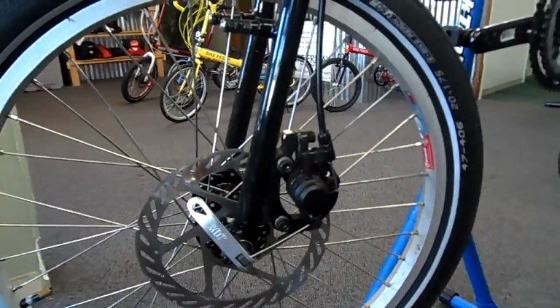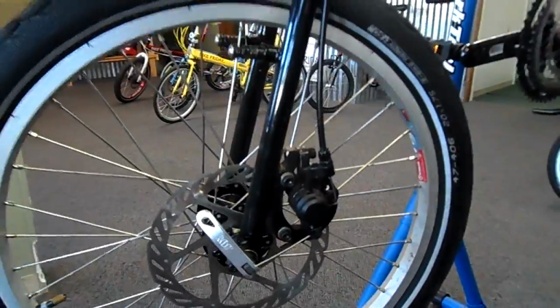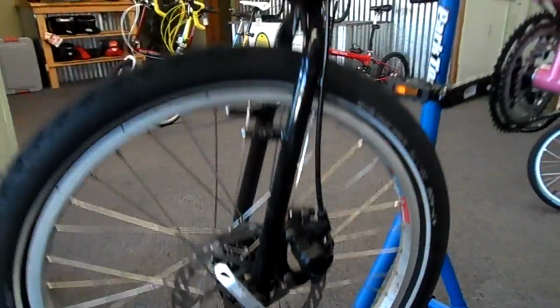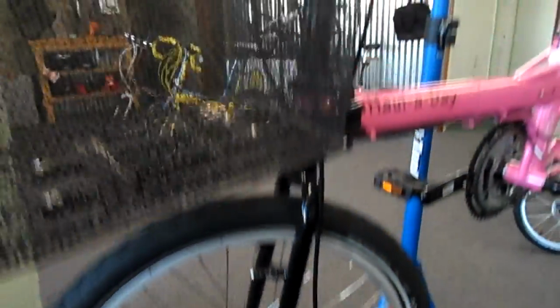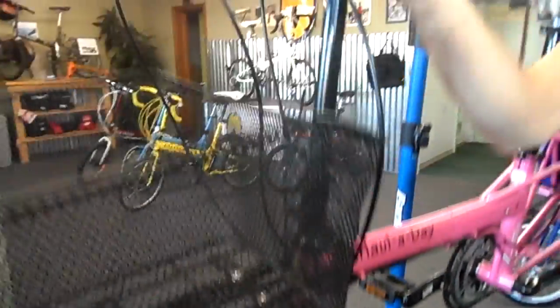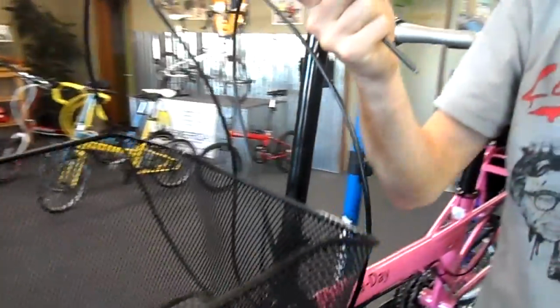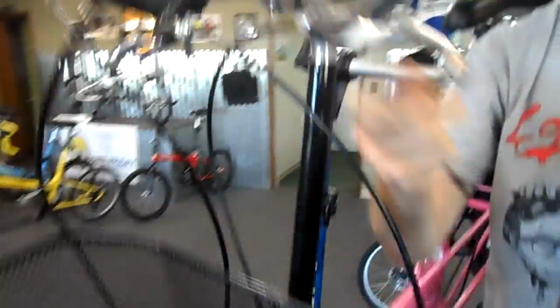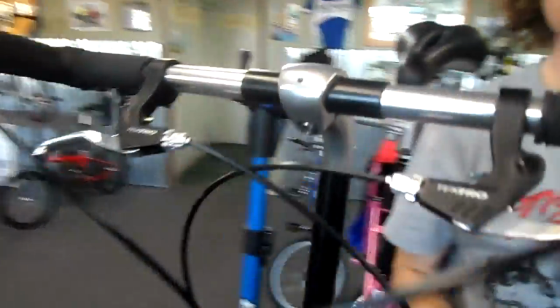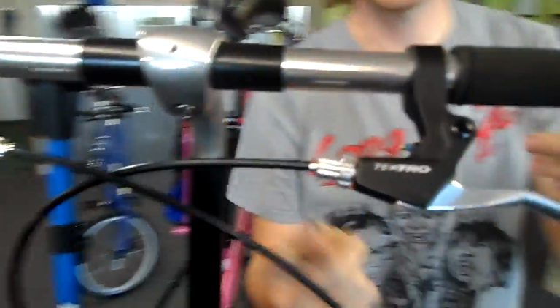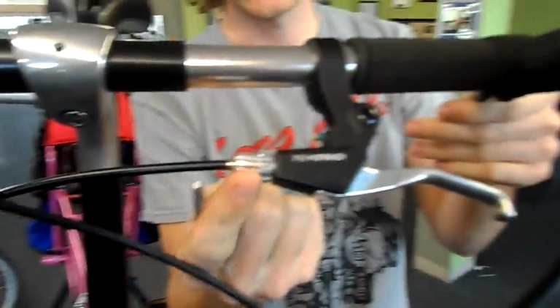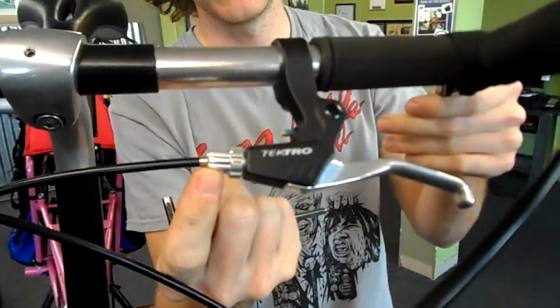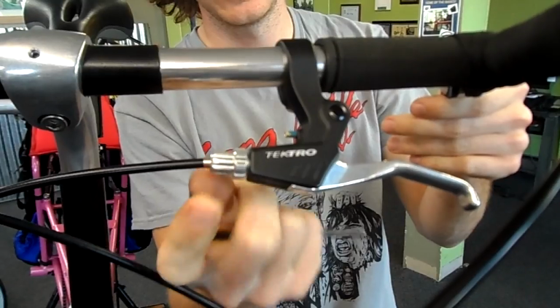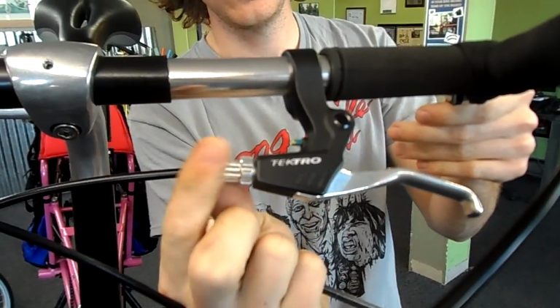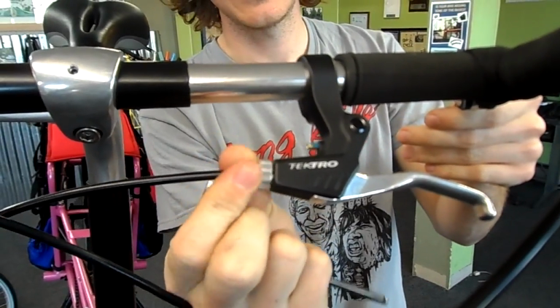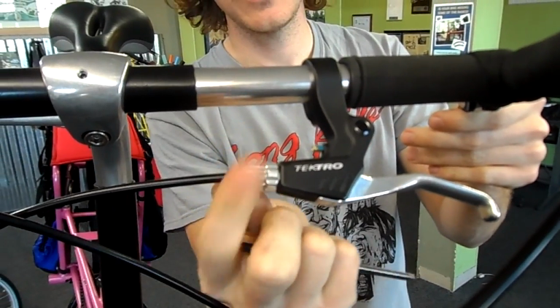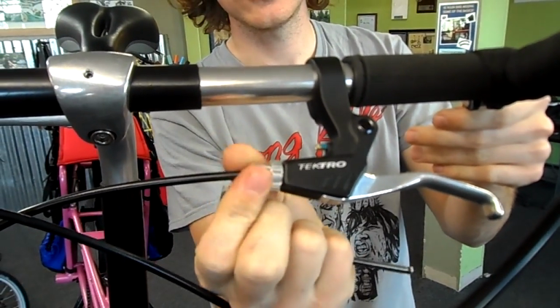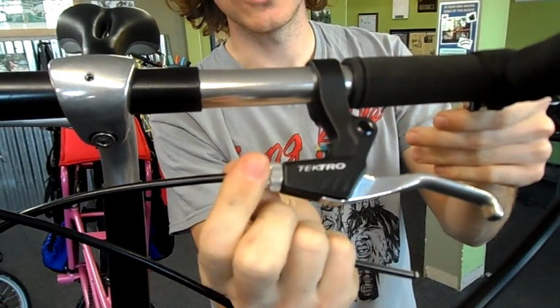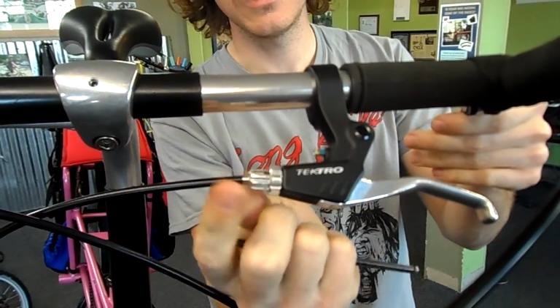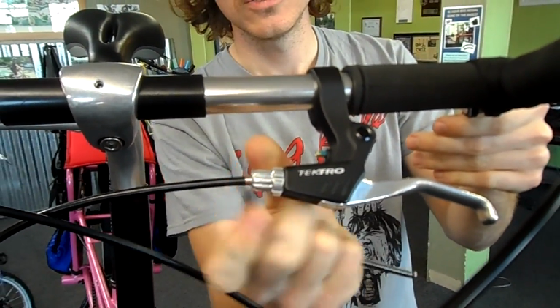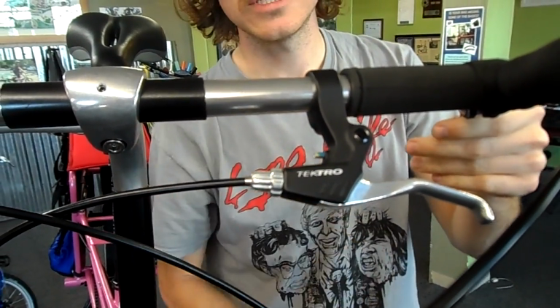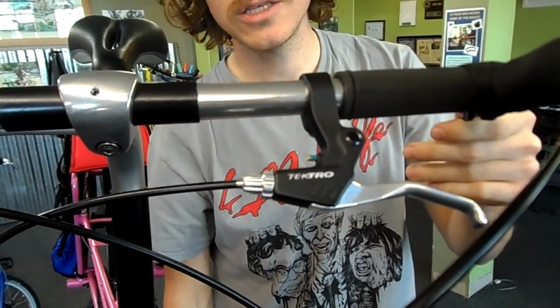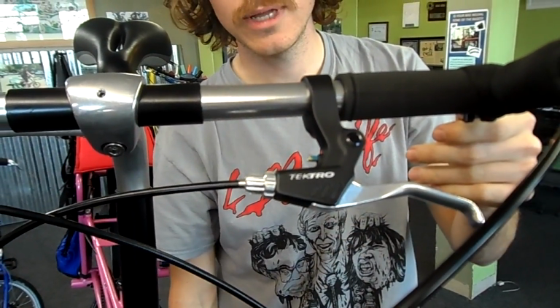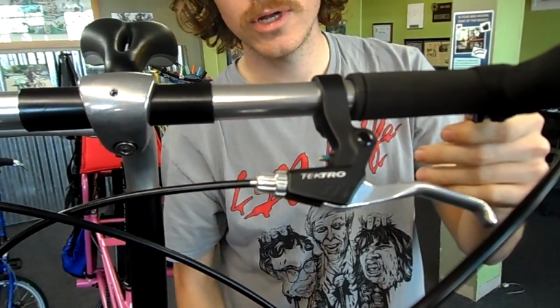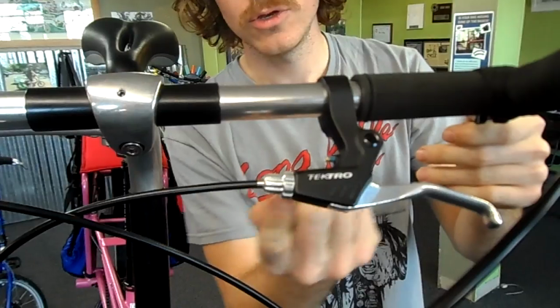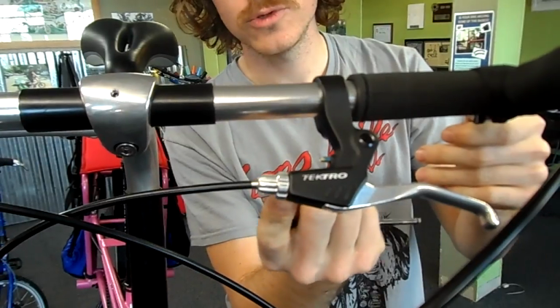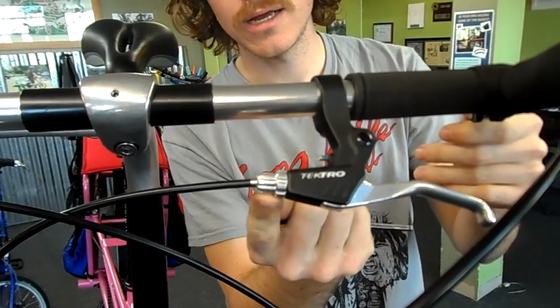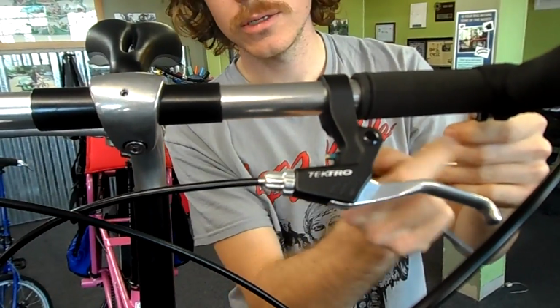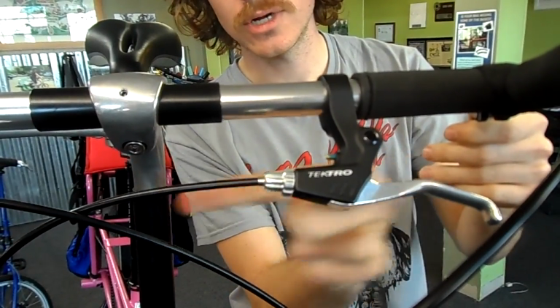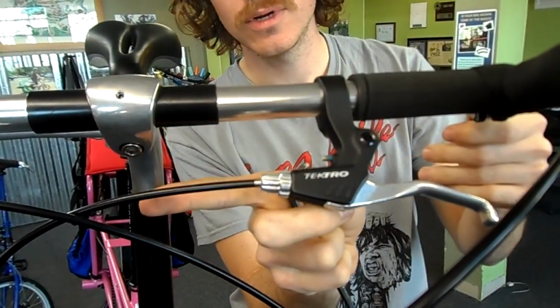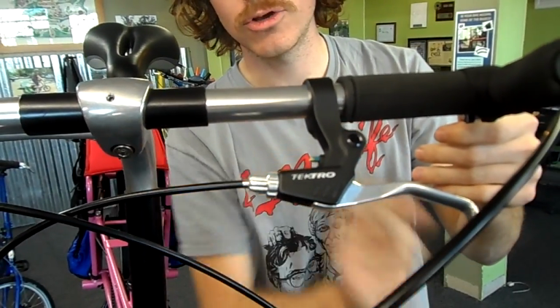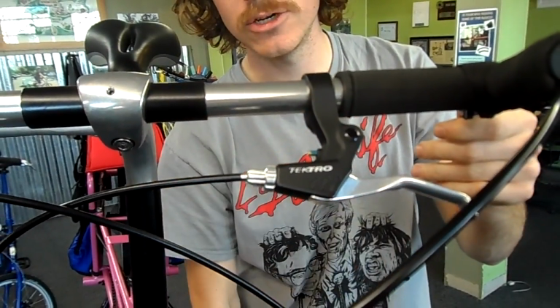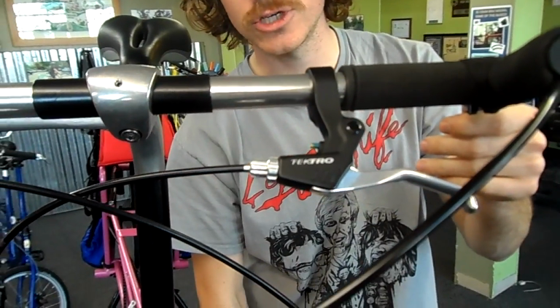Up here at the brake lever there is a barrel adjuster. Go ahead and dial that barrel adjuster in, so as the pads wear later on you'll be able to dial the barrel adjuster out, increasing your tension.